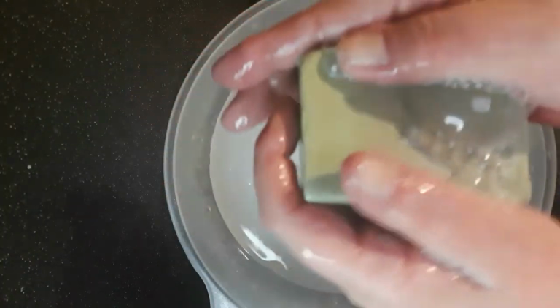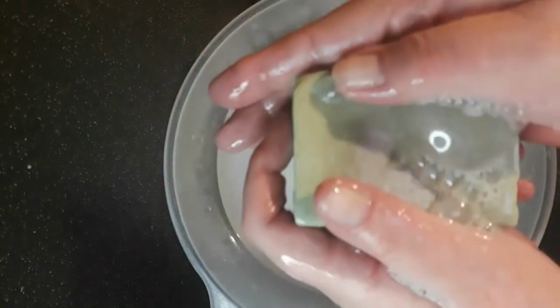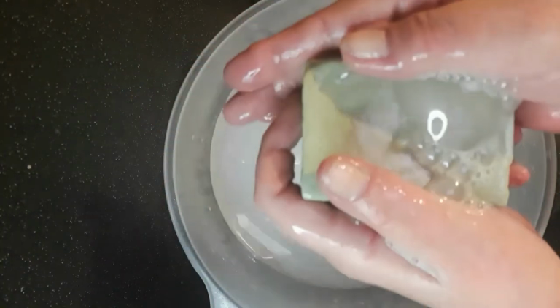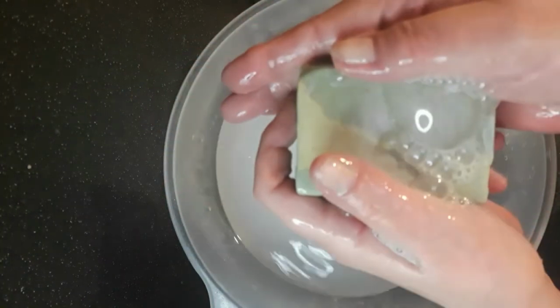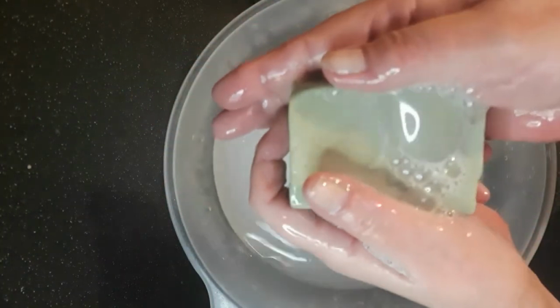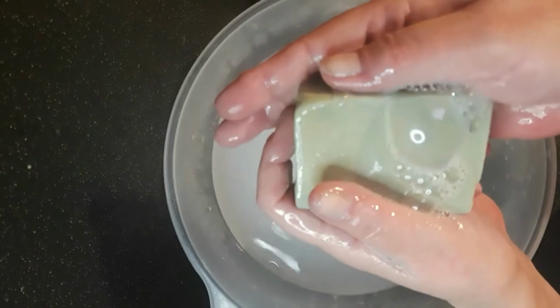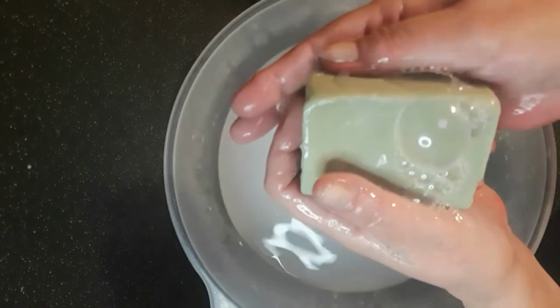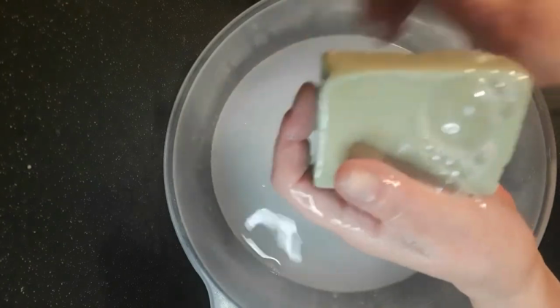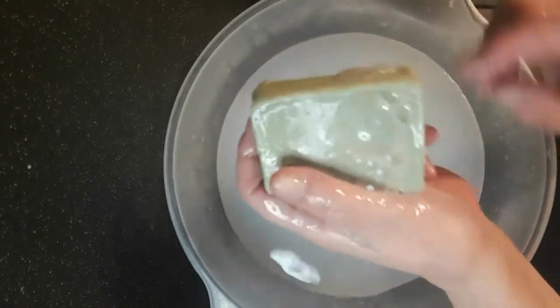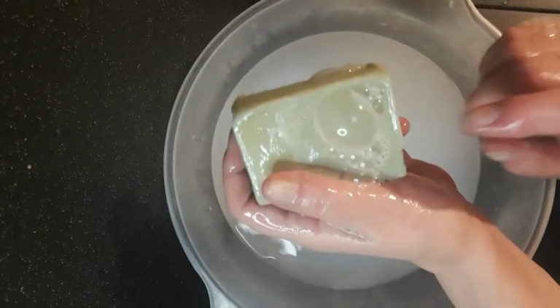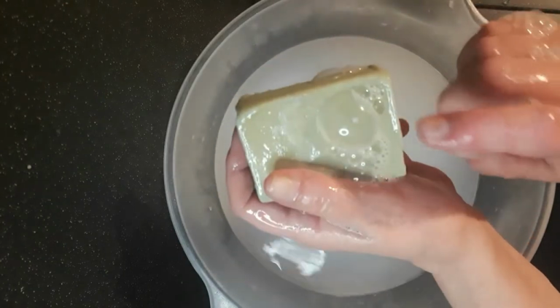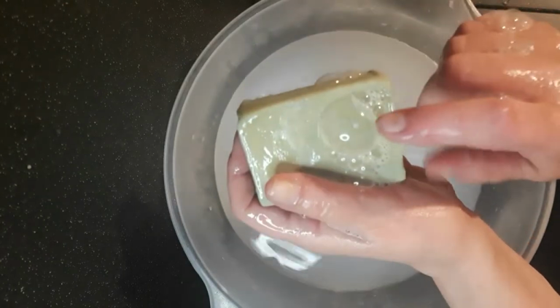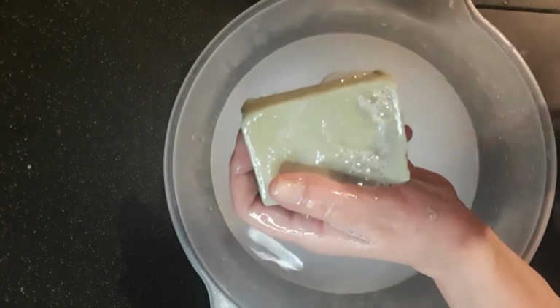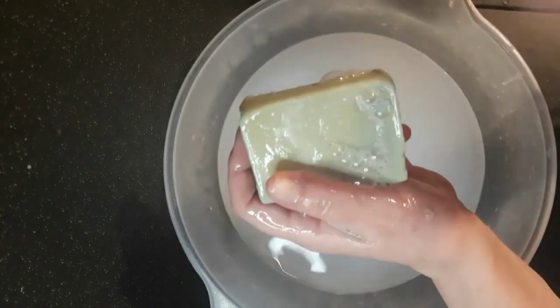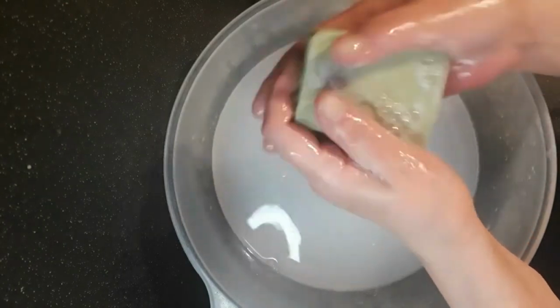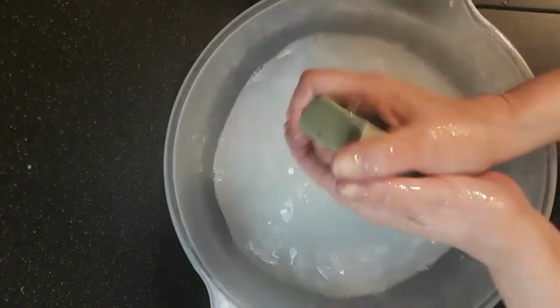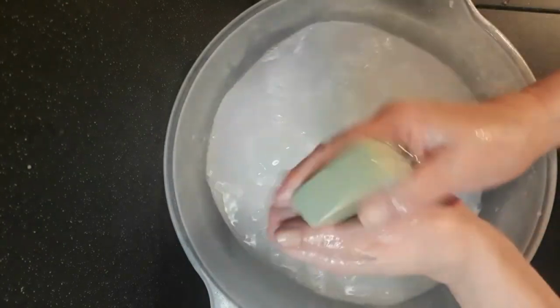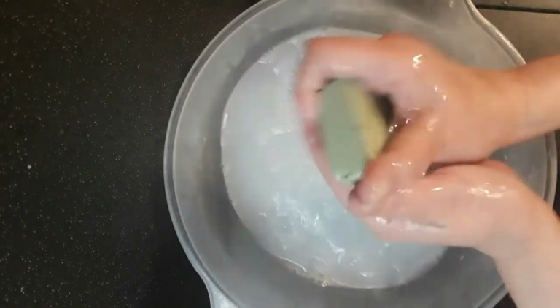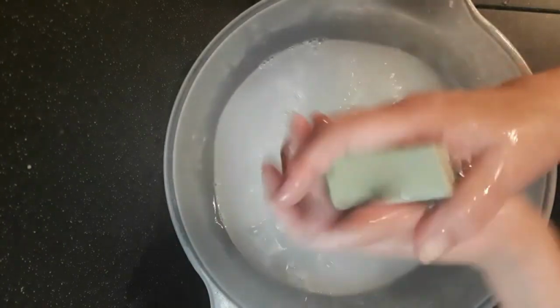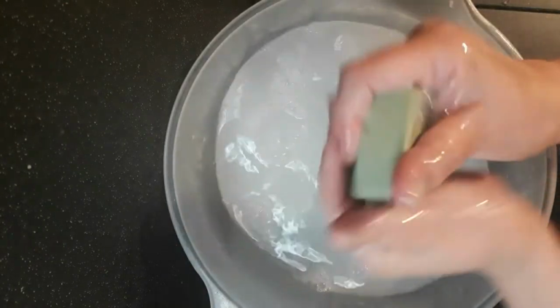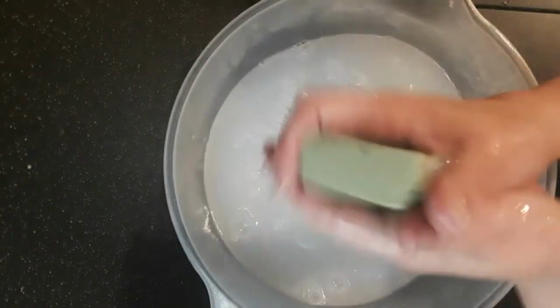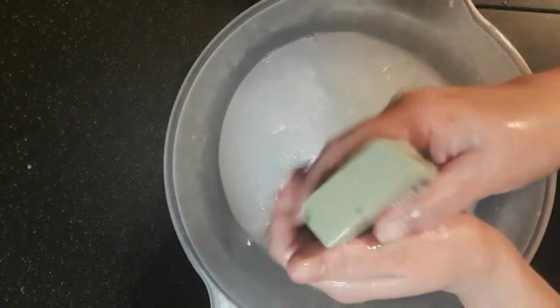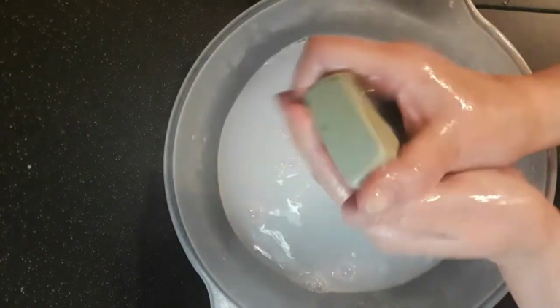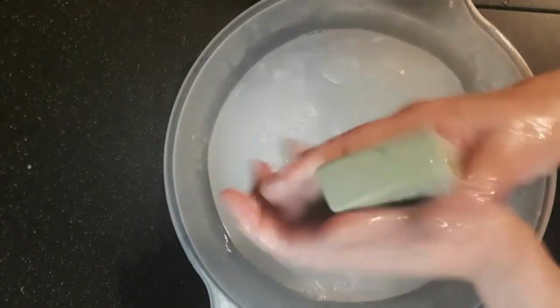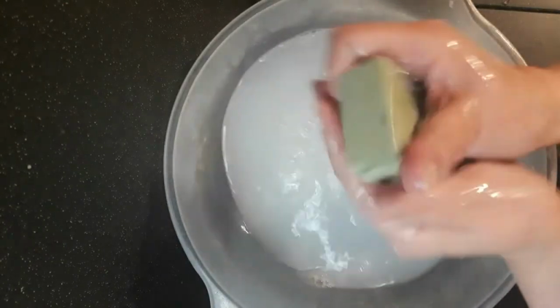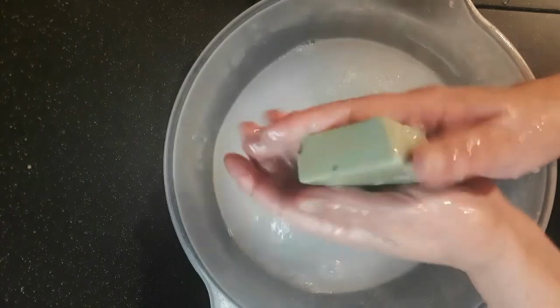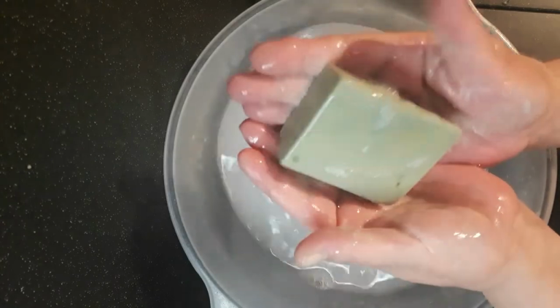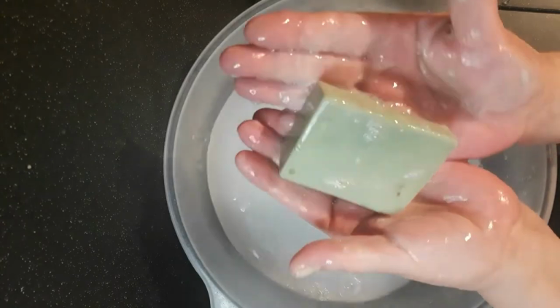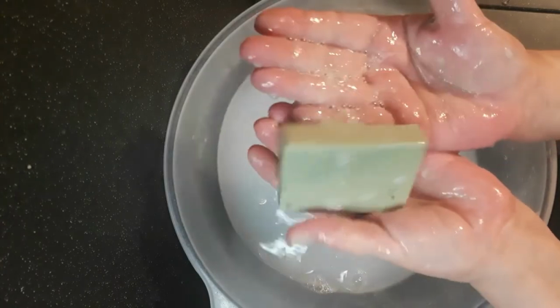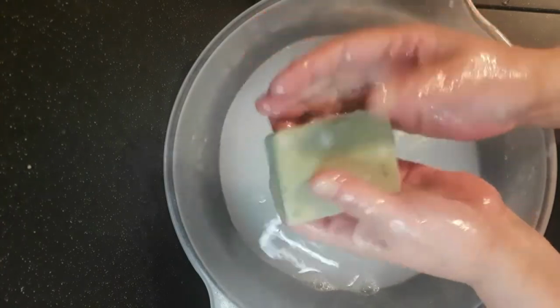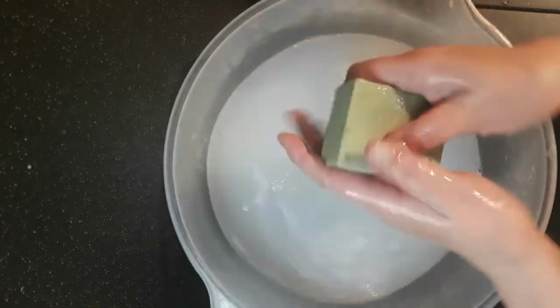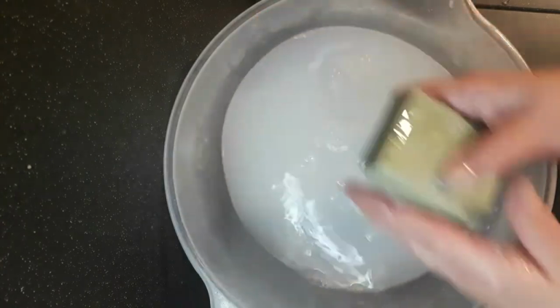So that's 100% rapeseed oil soap. Thank you for joining me and watching. Until next time, ta-ta.